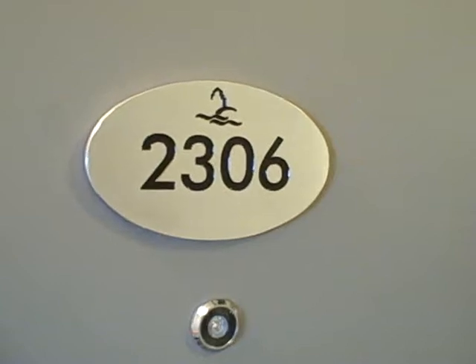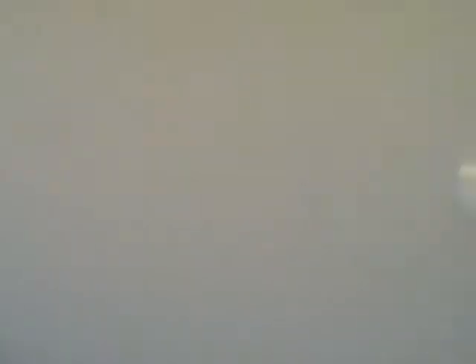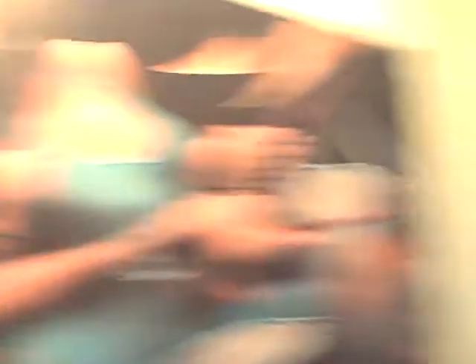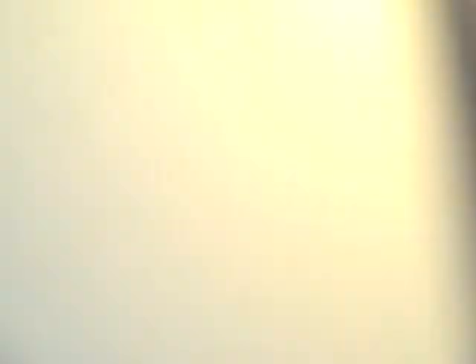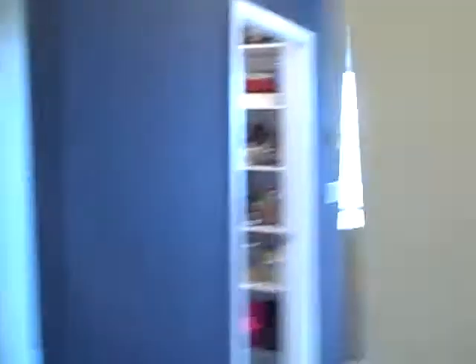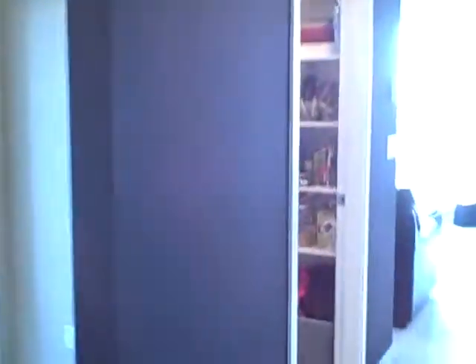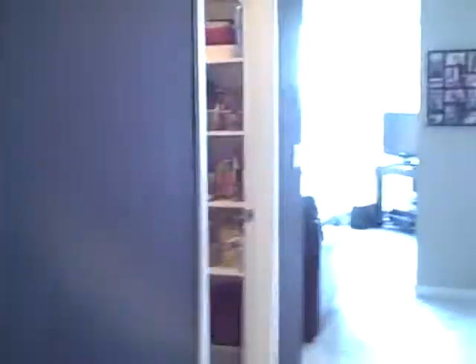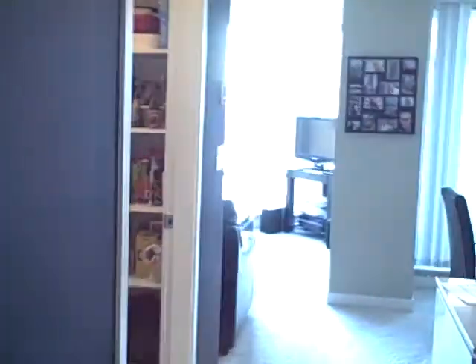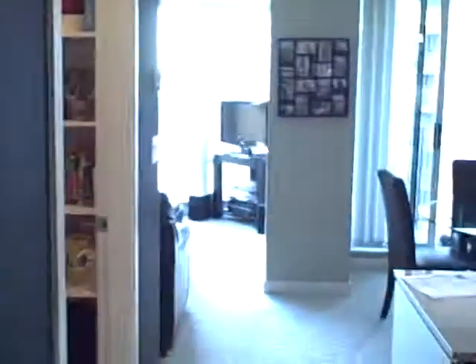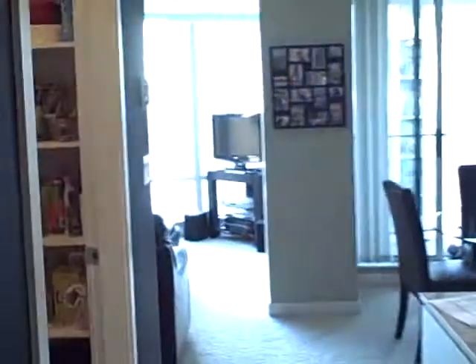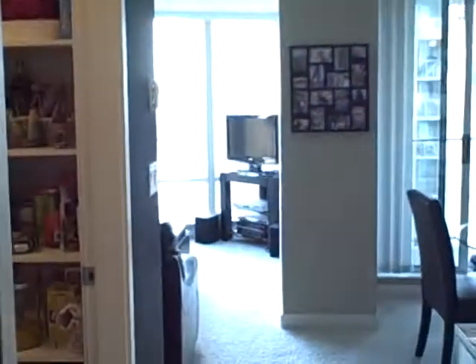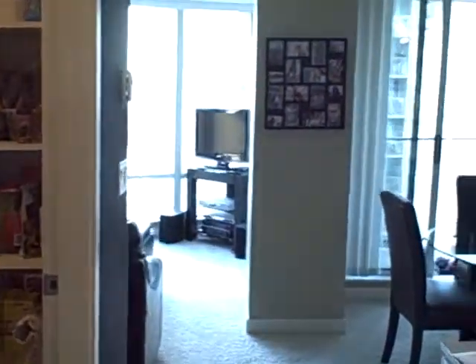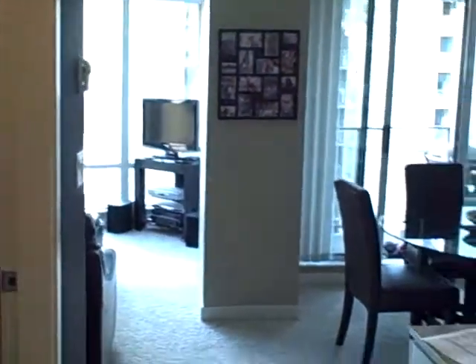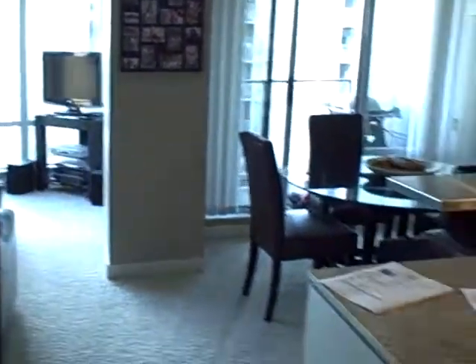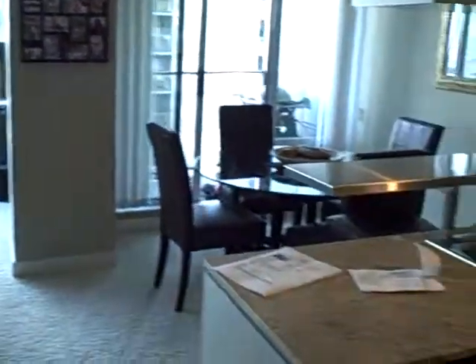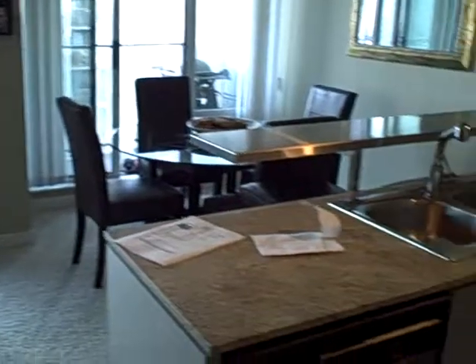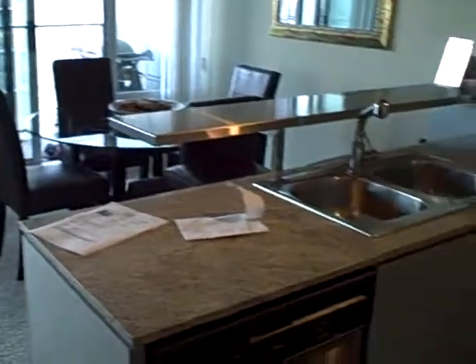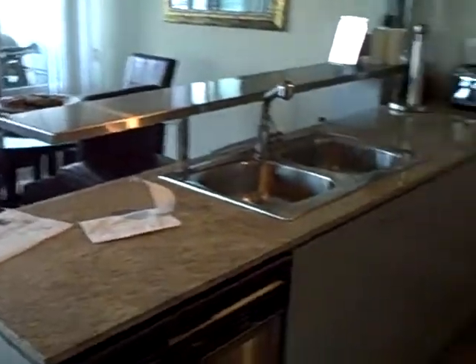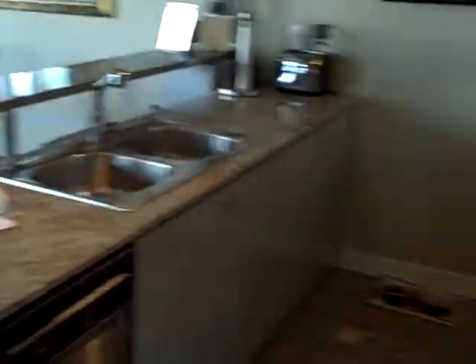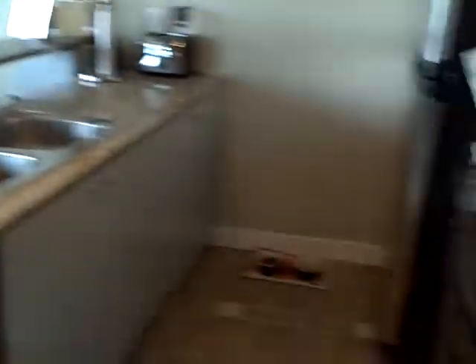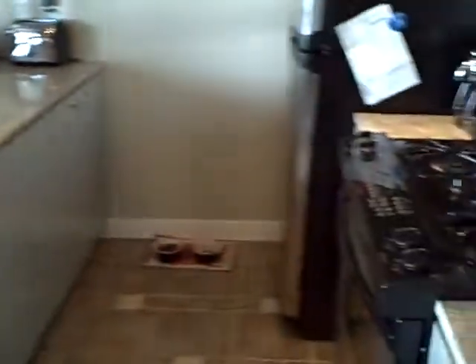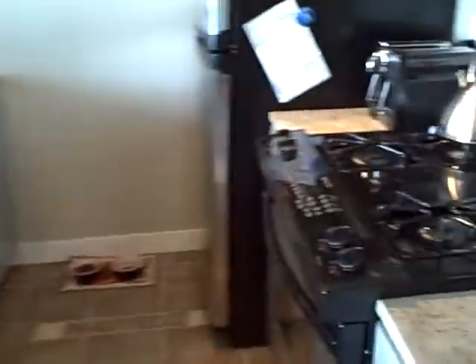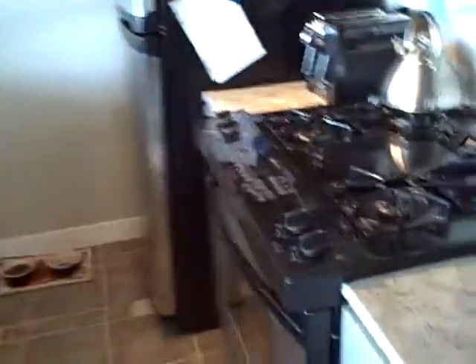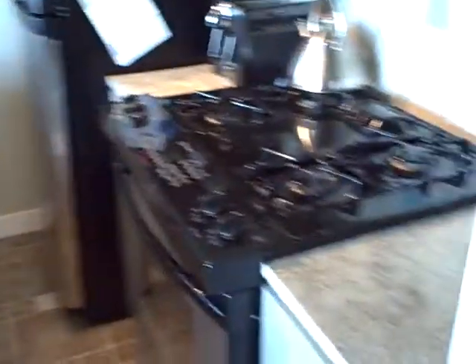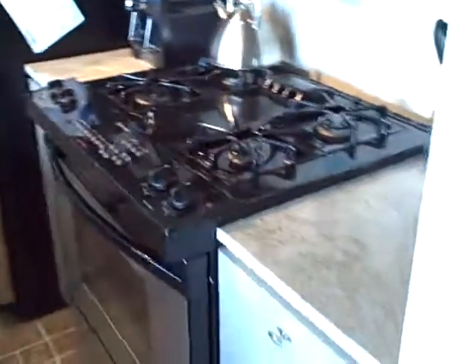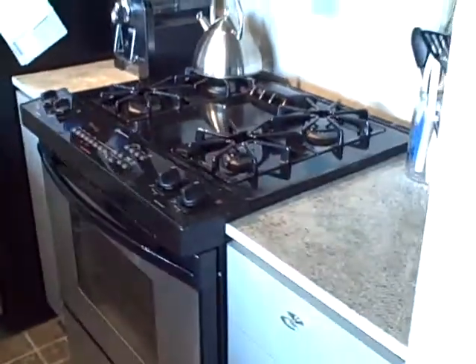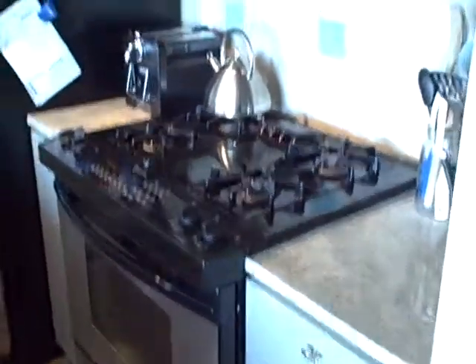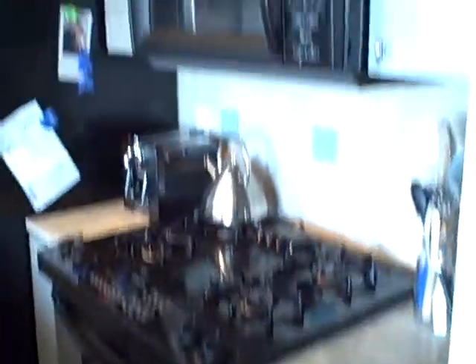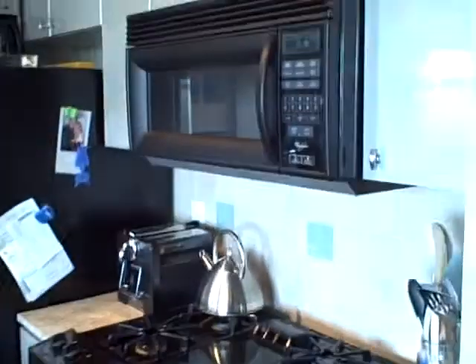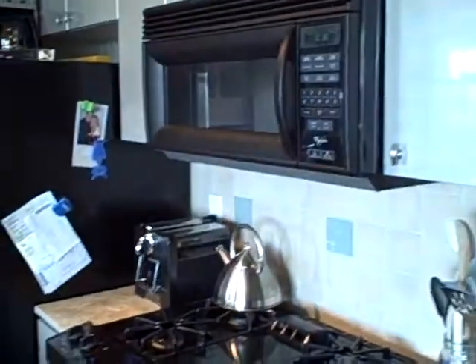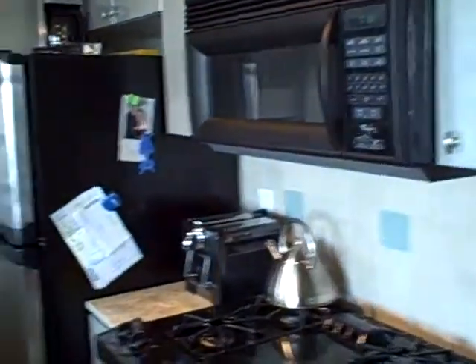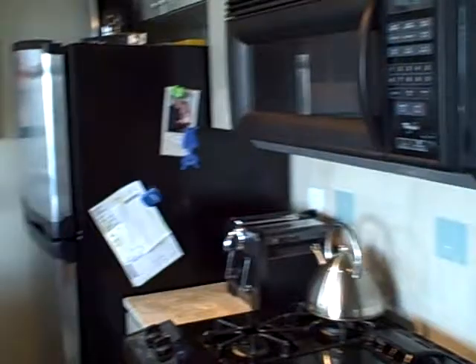Hi, it's Mike with MikeStewart.ca and I want to show you my new listing at 2306, 1495 Richards. This is a 757 square foot, one bedroom plus den.